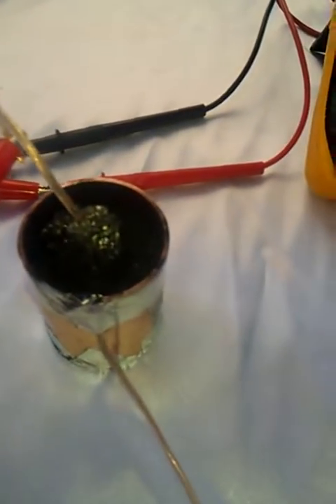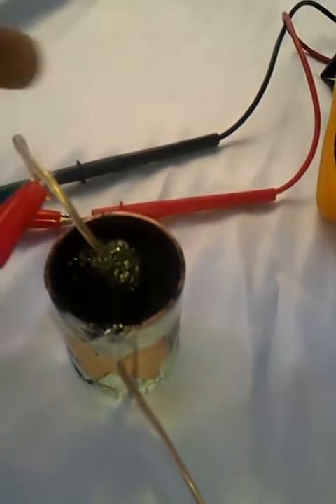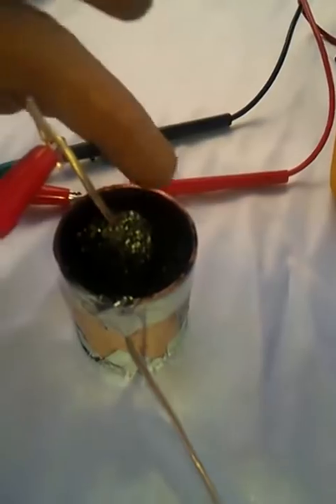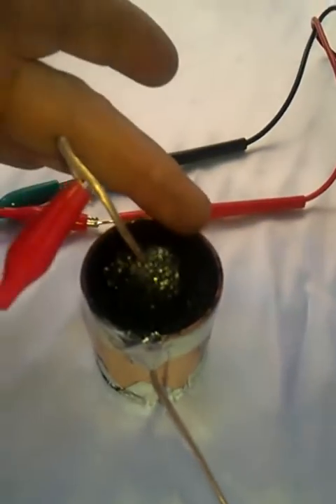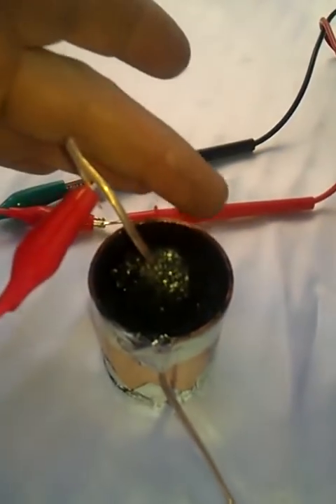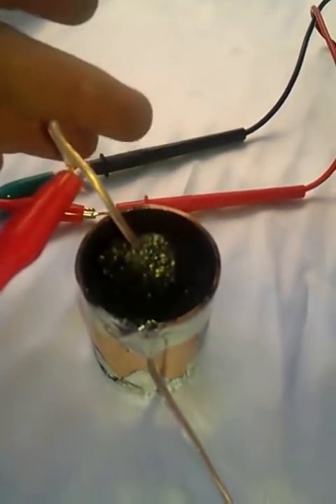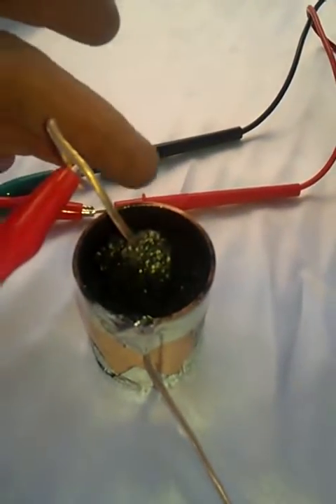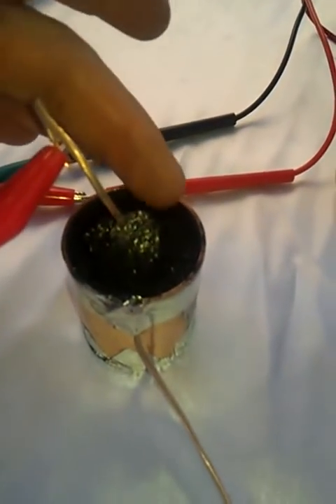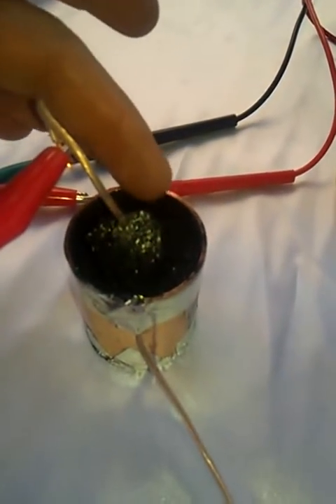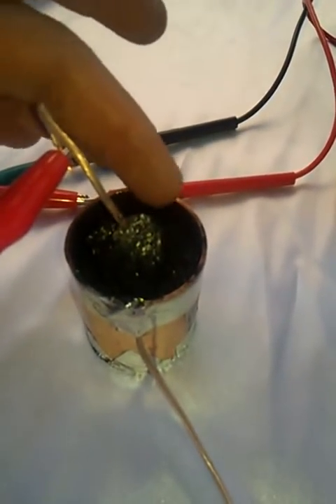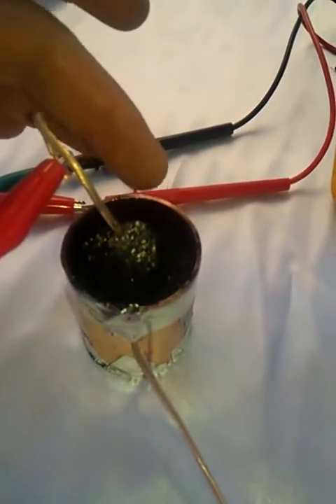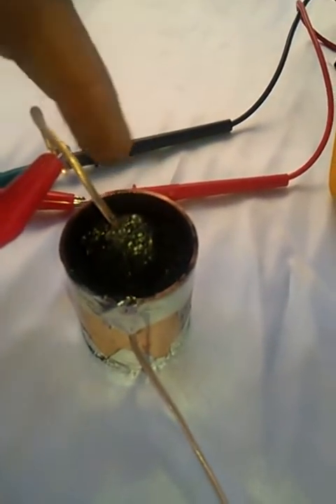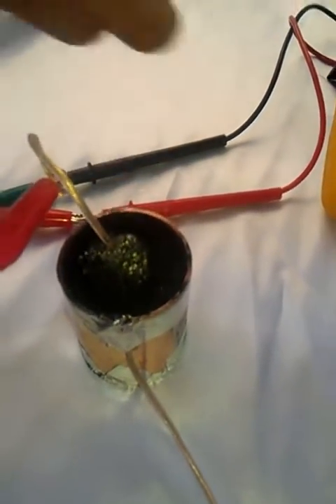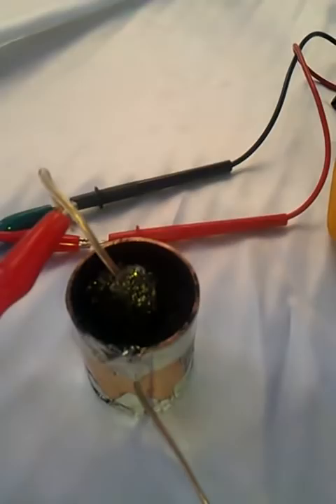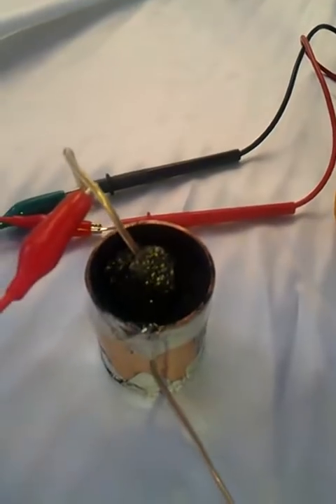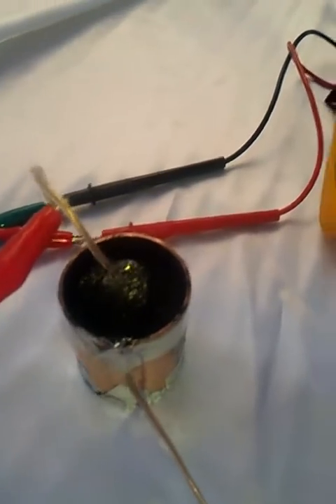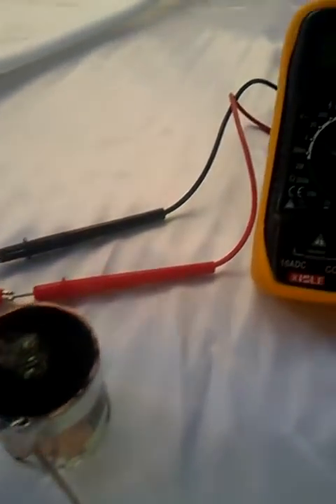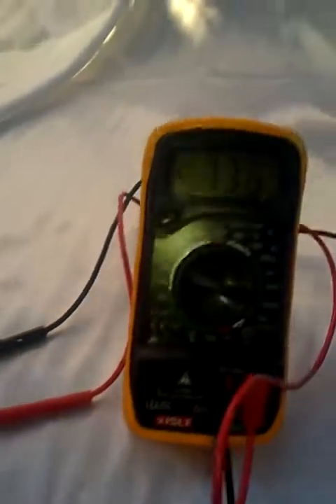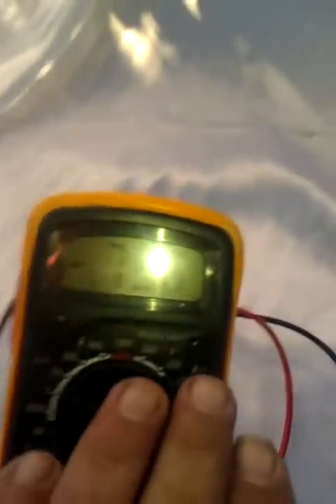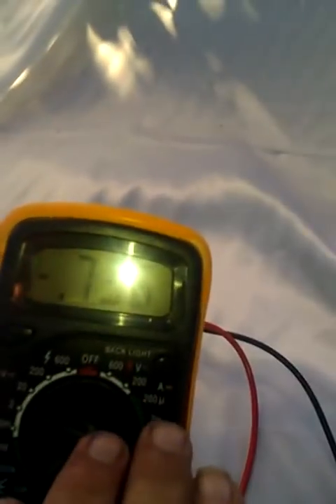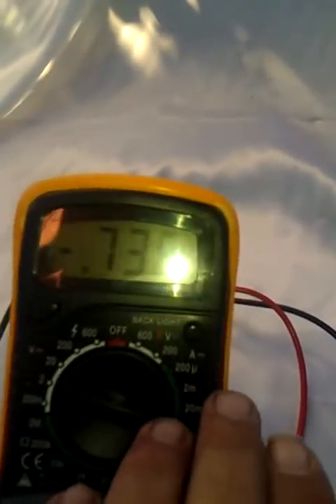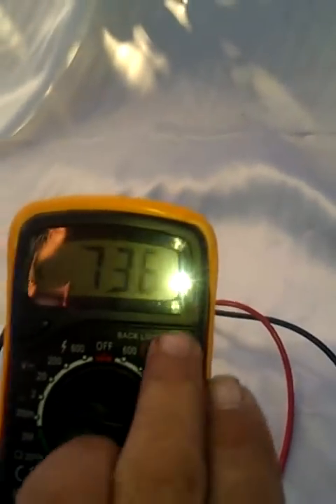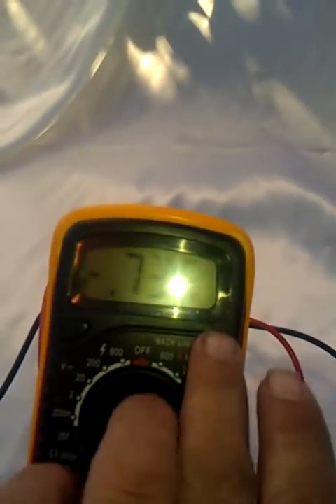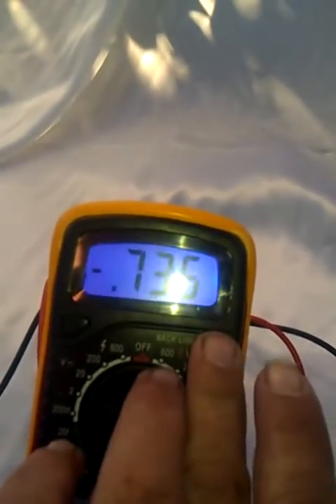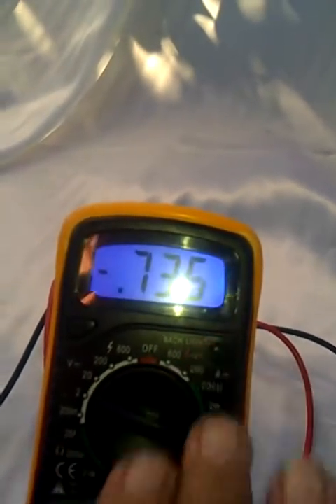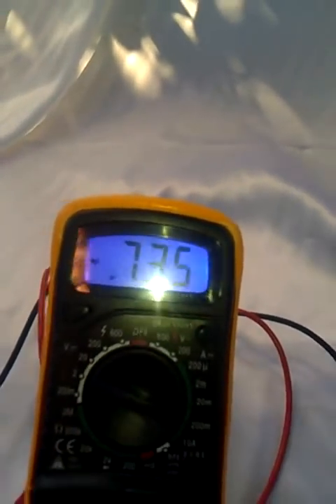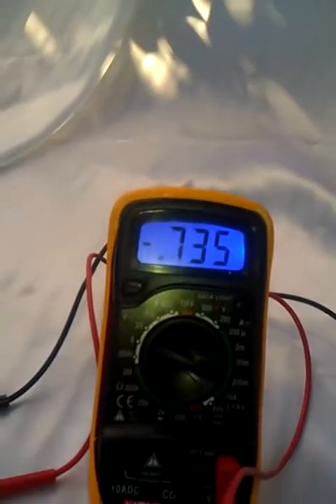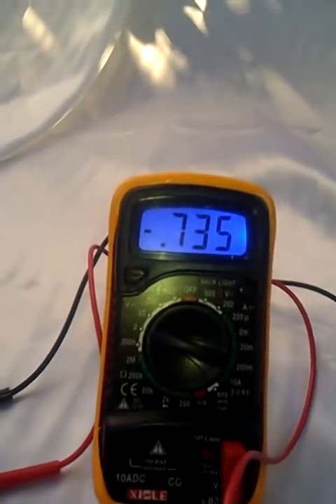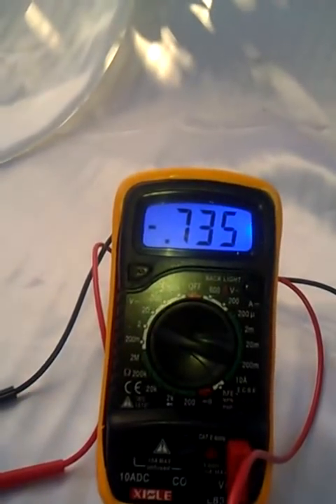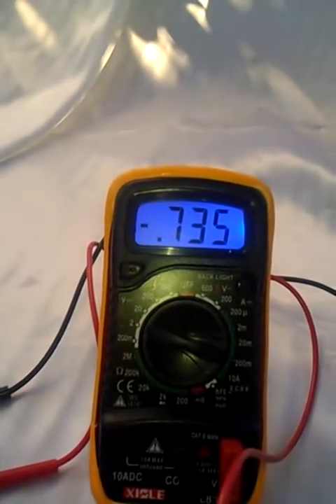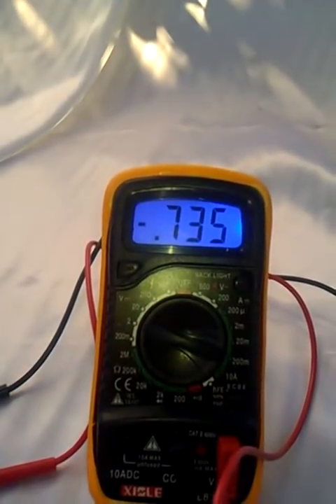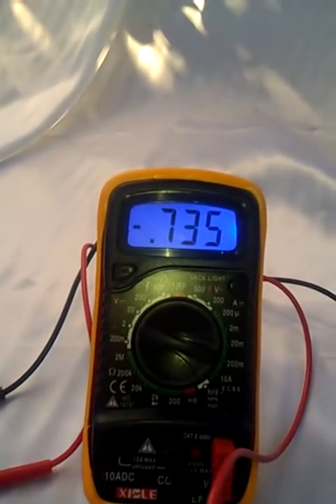This is a full-on zero point energy reproduction battery, and it's coming just from this piece of iron pyrite with the activated charcoal and sand and the covering around the iron pyrite. And we're getting a good constant — pretty much just a little bit over half a volt.